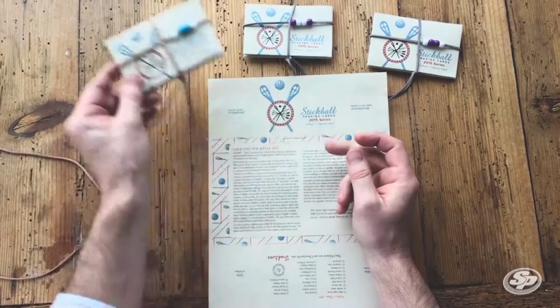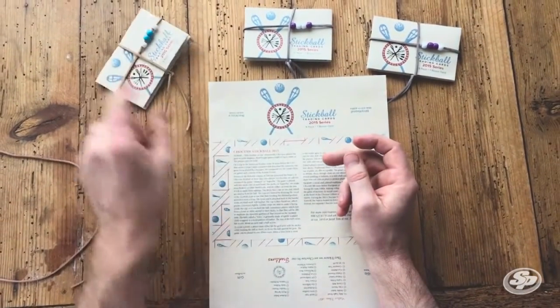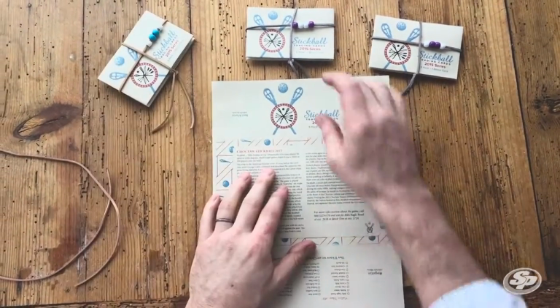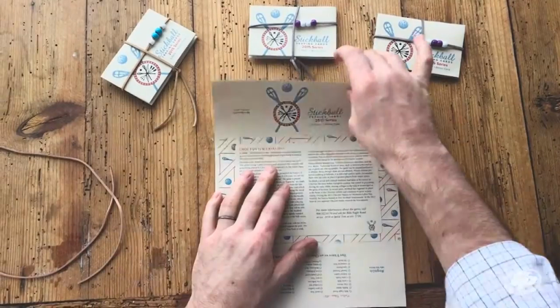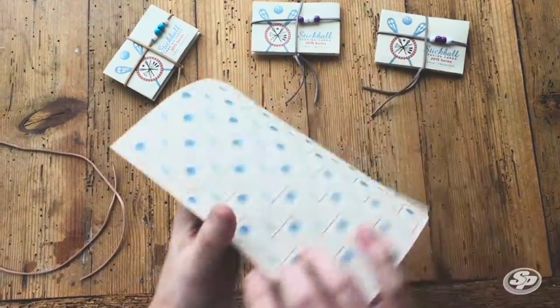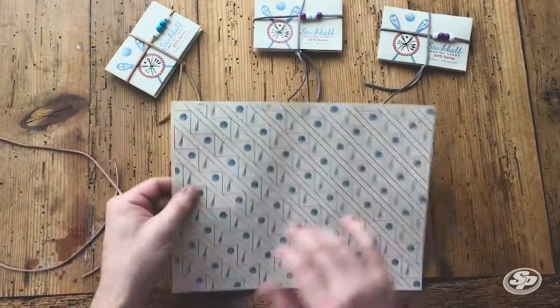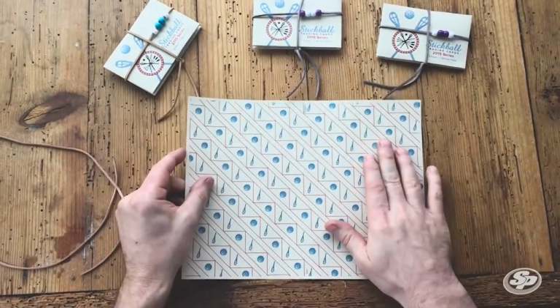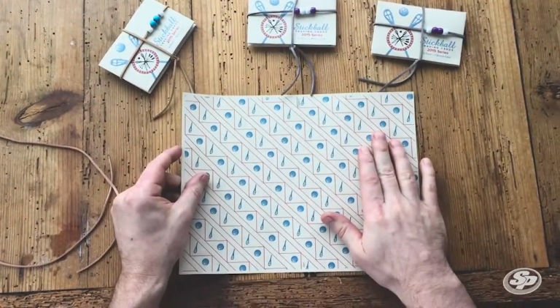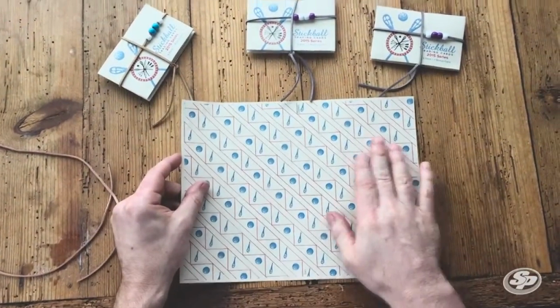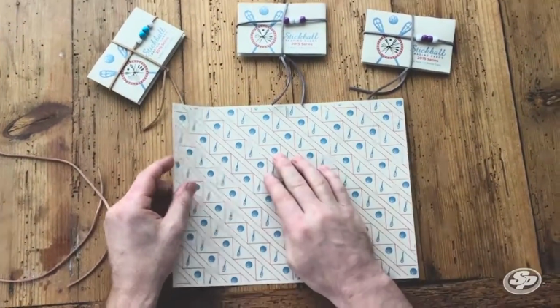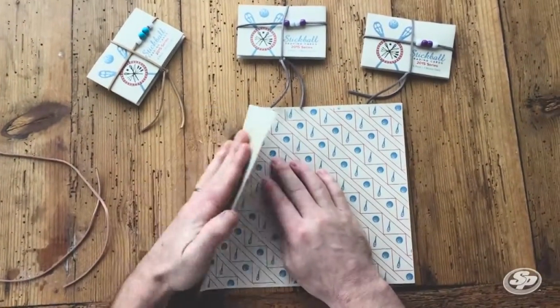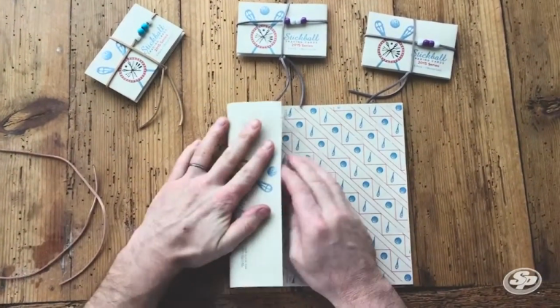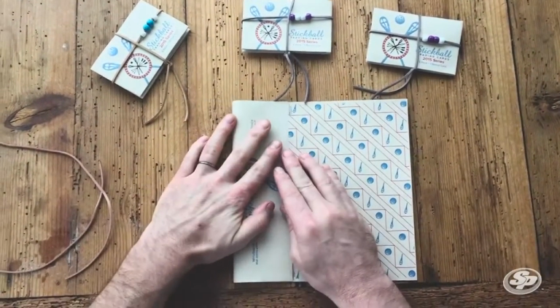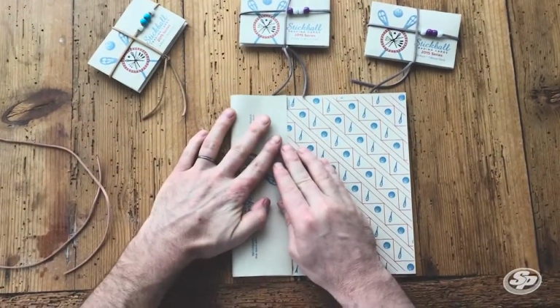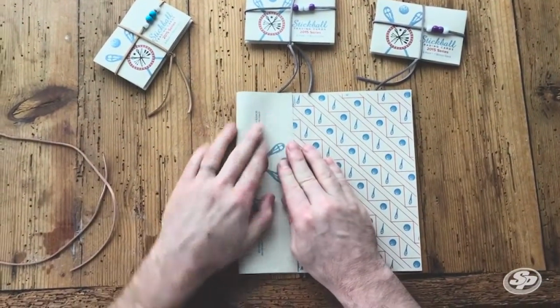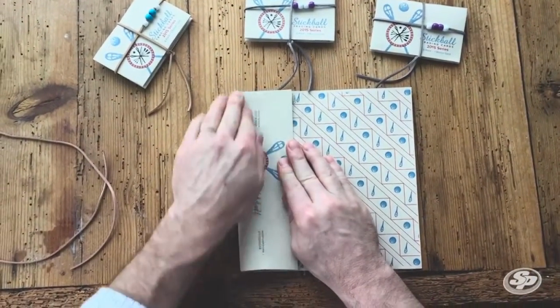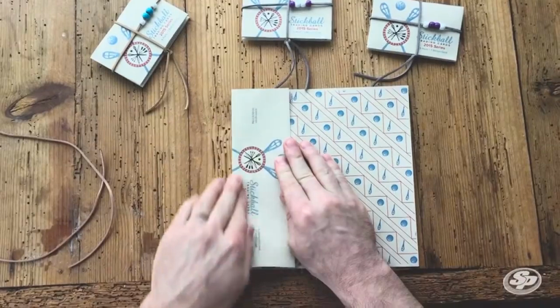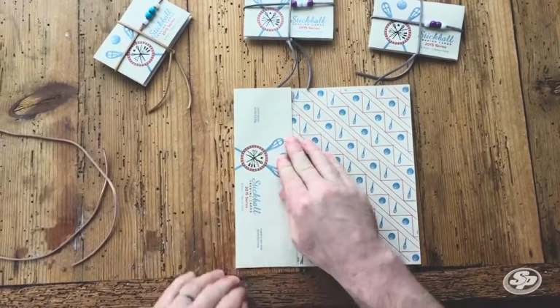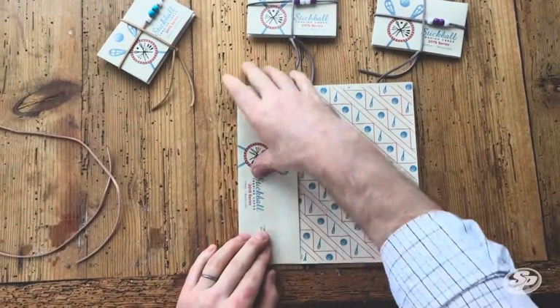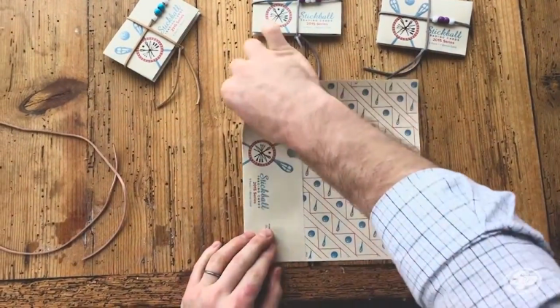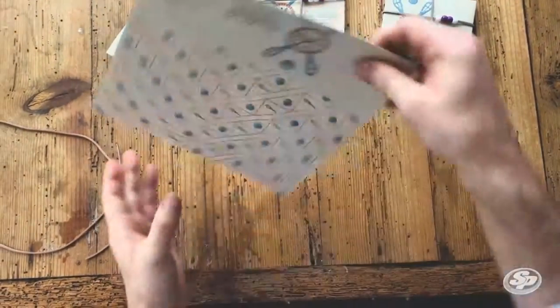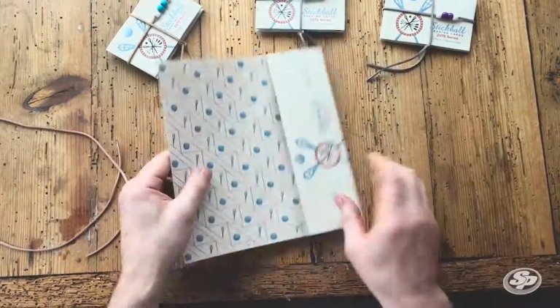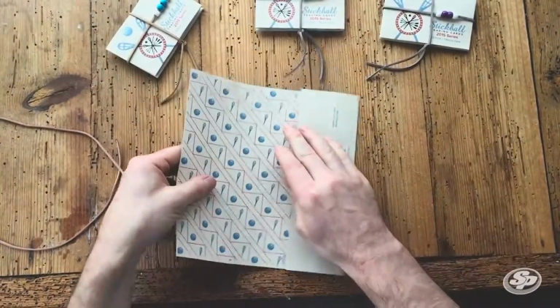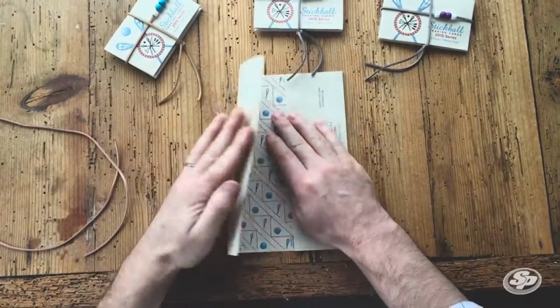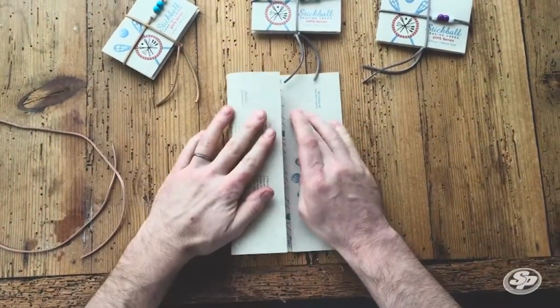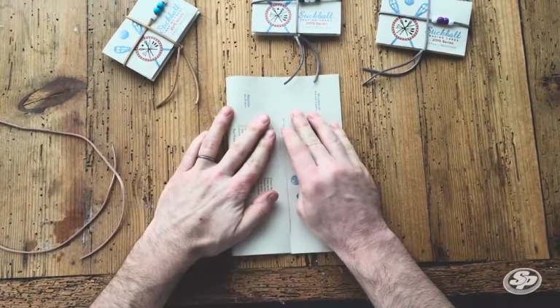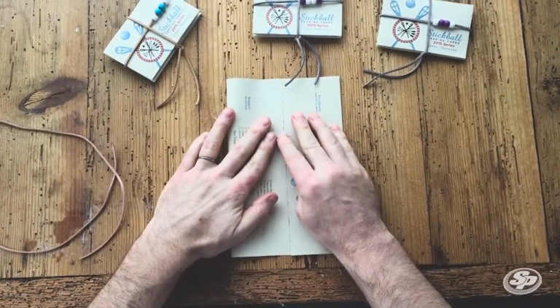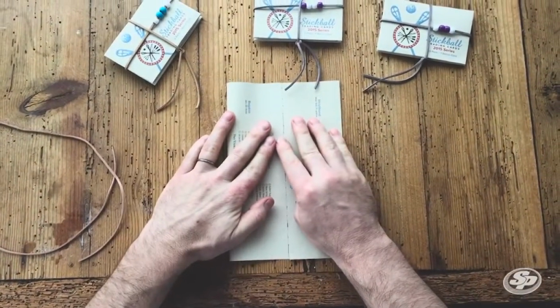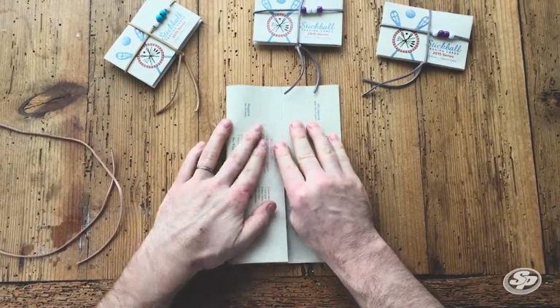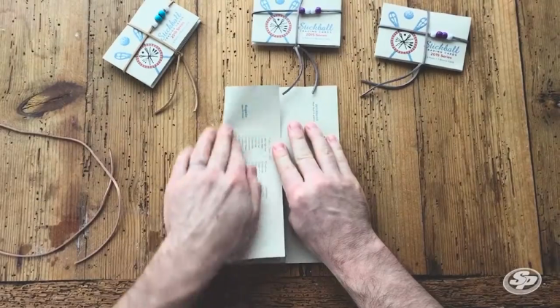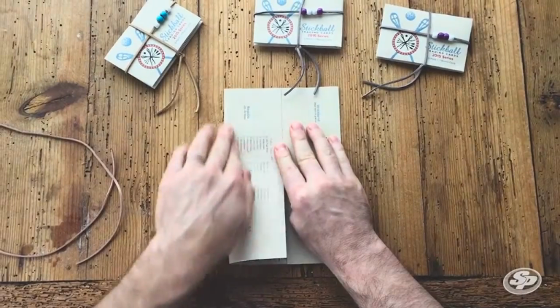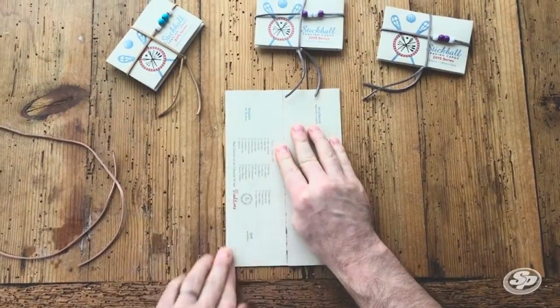Okay, here we go. Start with an eight and a half by eleven sheet of paper. We're gonna fold it in the center and crease it. We're gonna fold the other side and crease it as well.